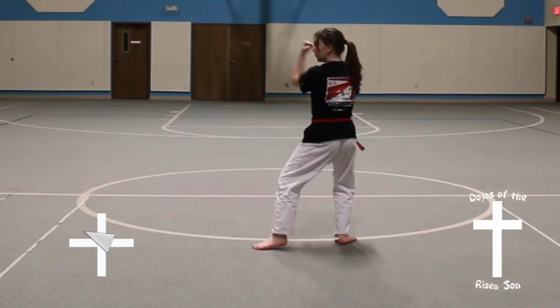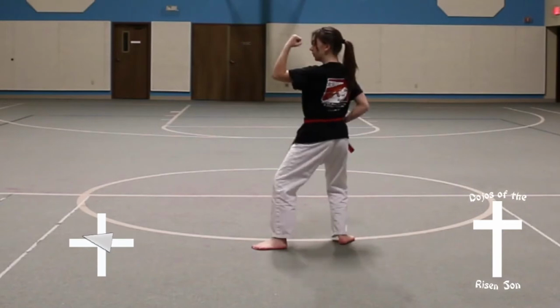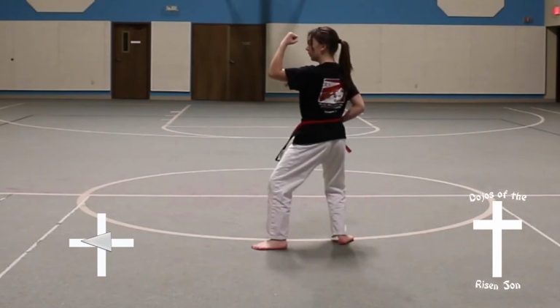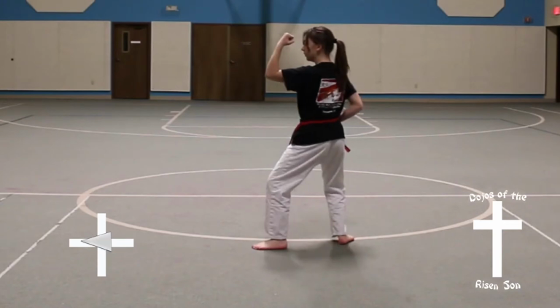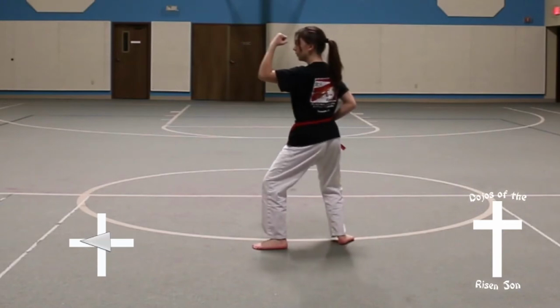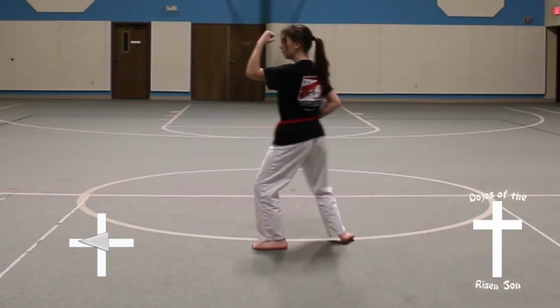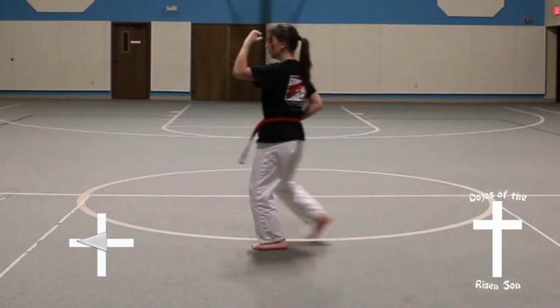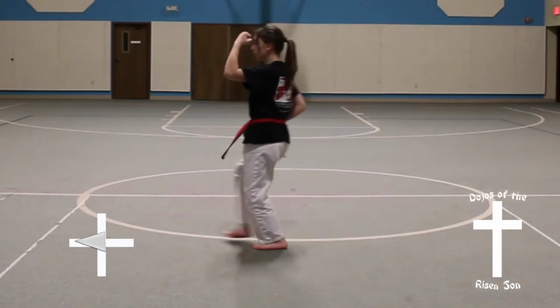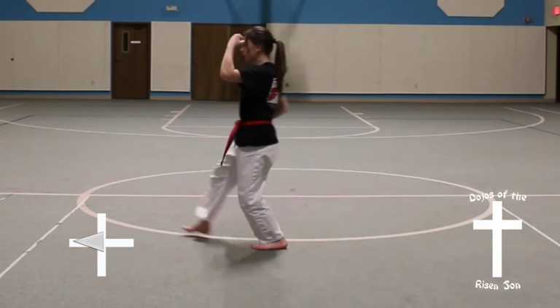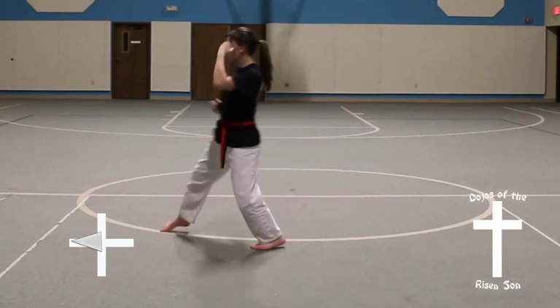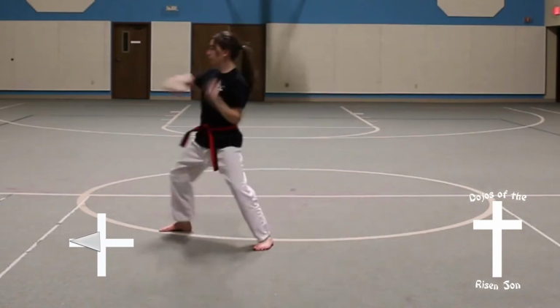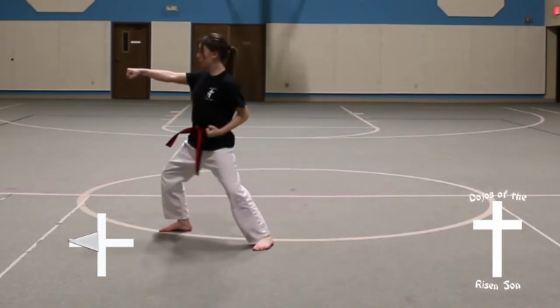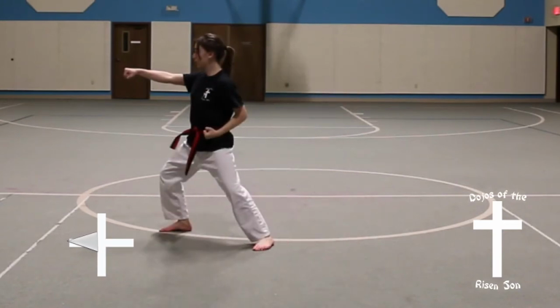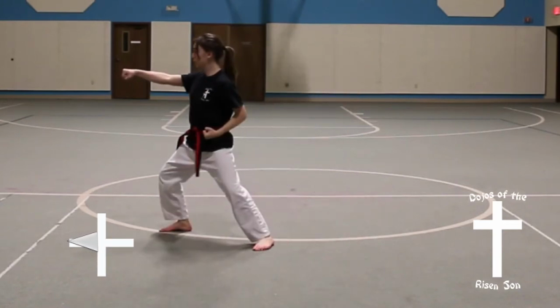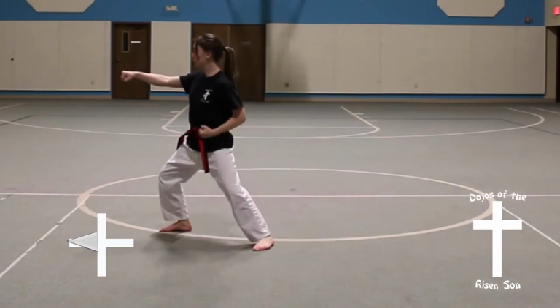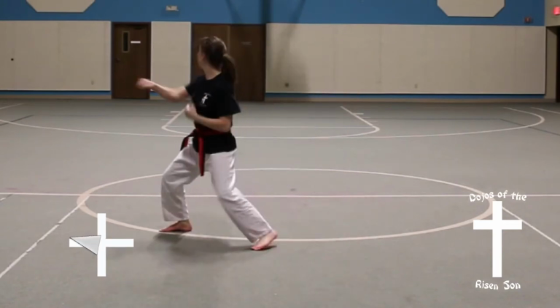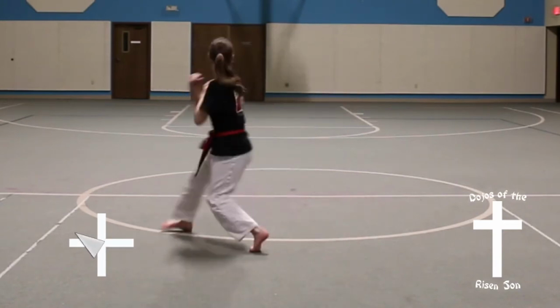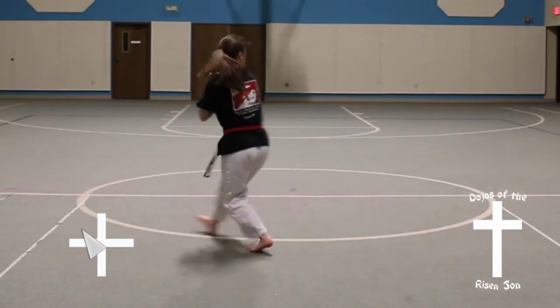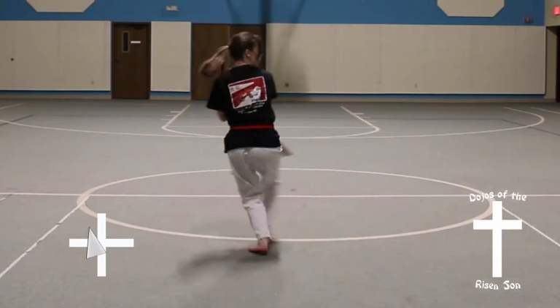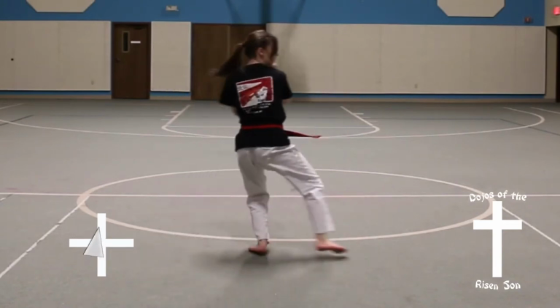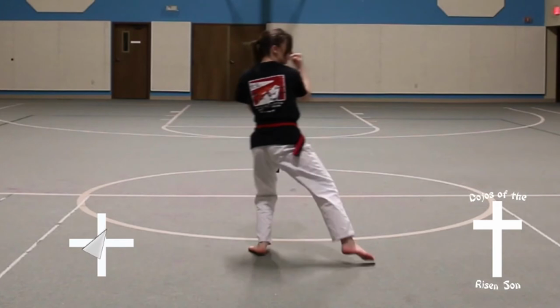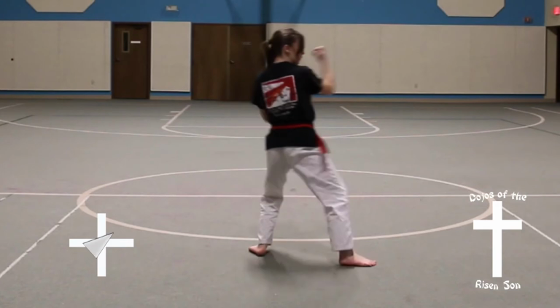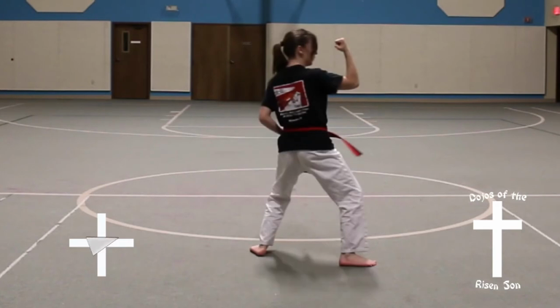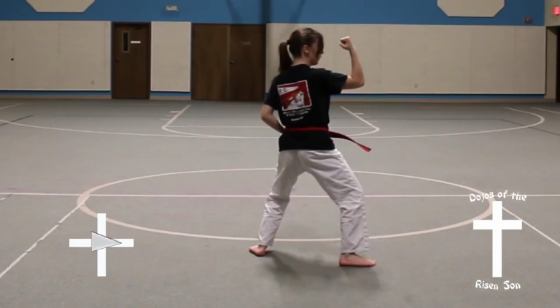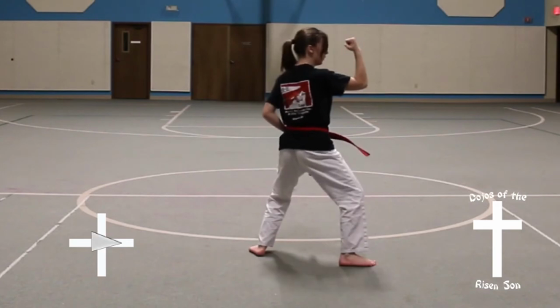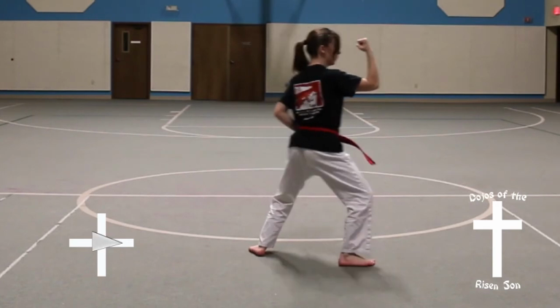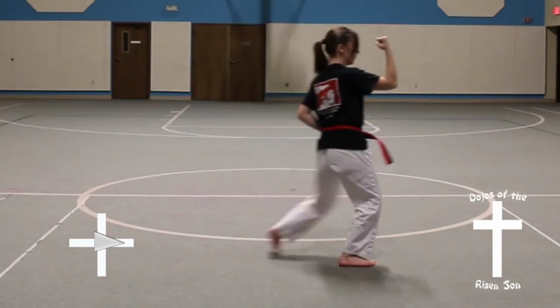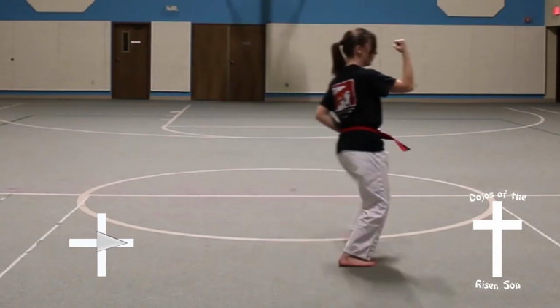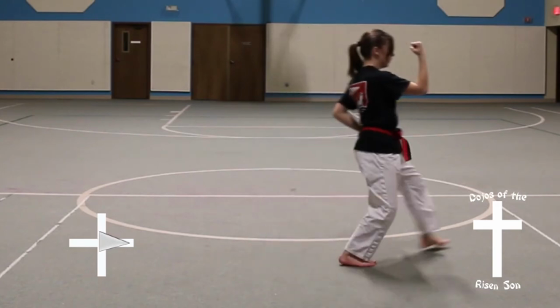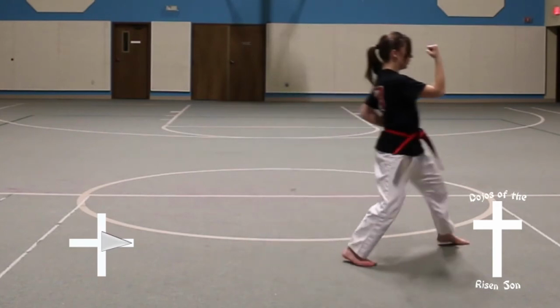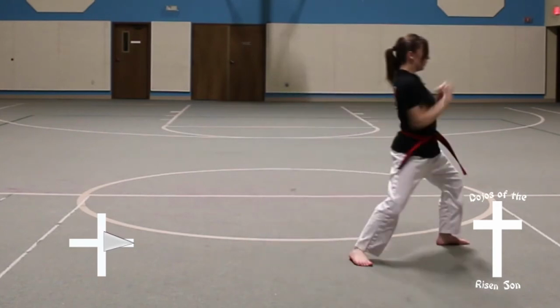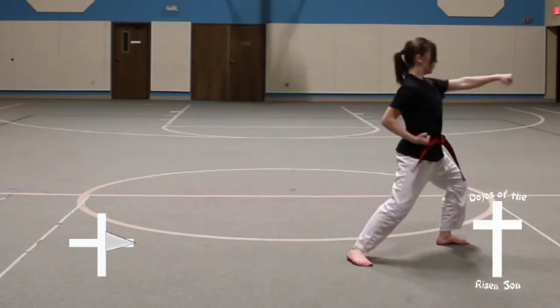Look, quarter turn to the left, into a back stance, inner forearm block. Step, front stance, middle front punch. Full turn to the right, into a back stance, inner forearm block.